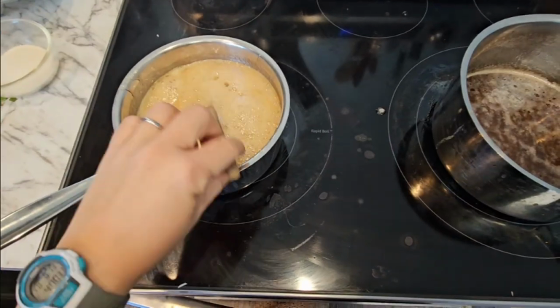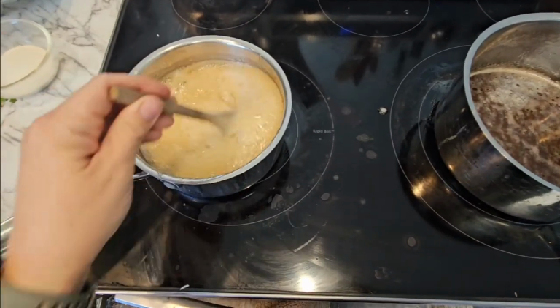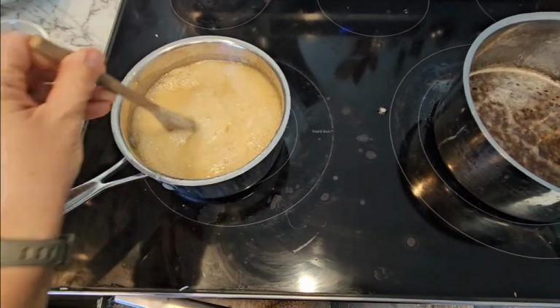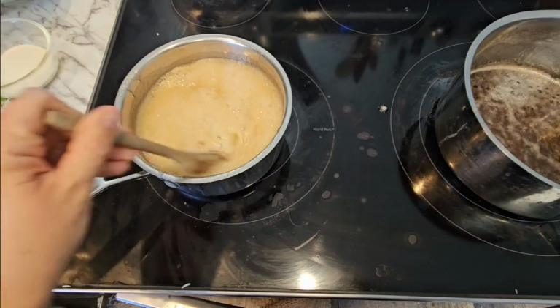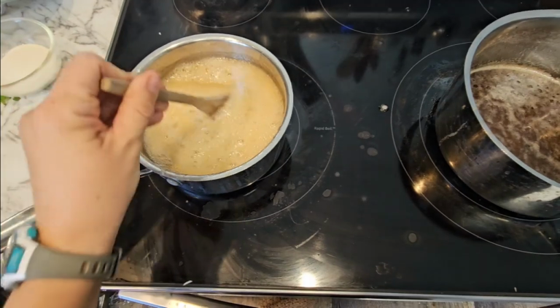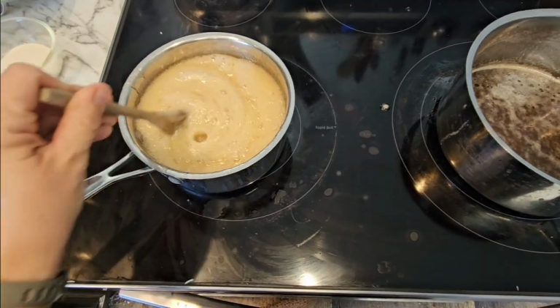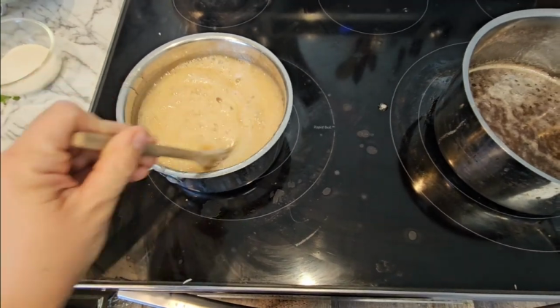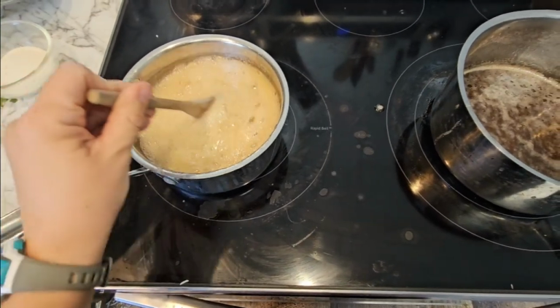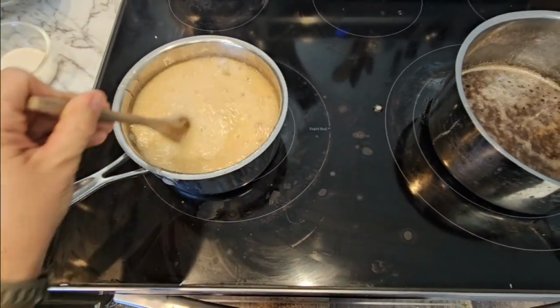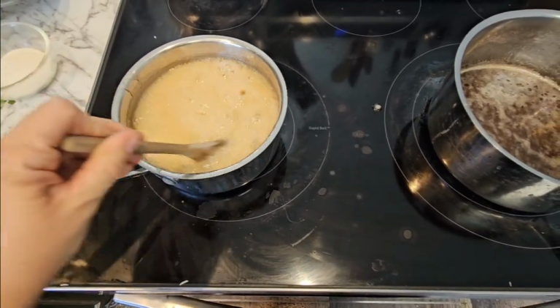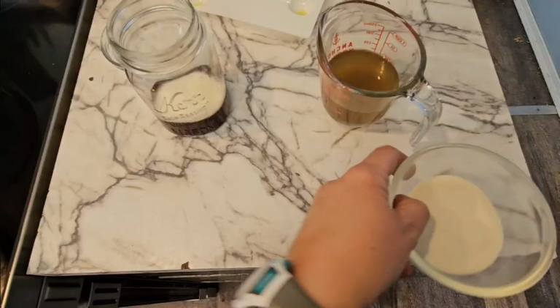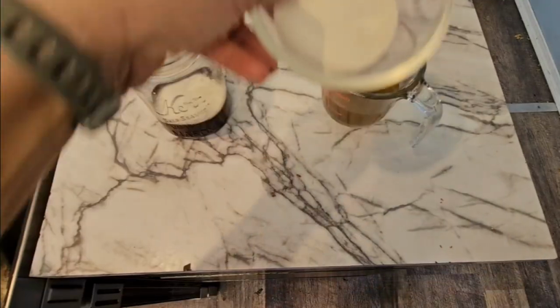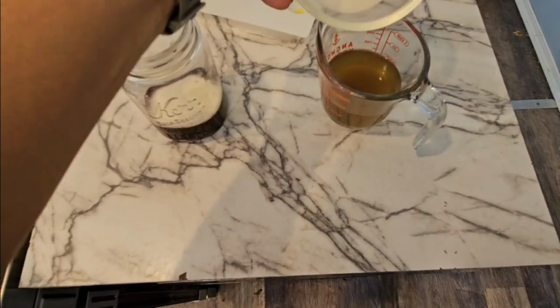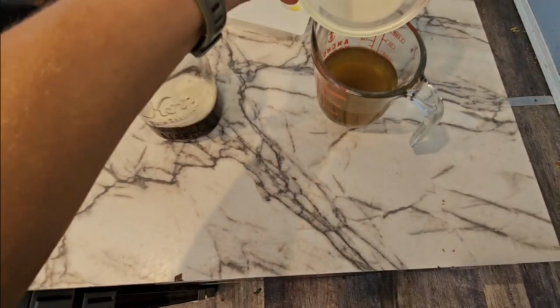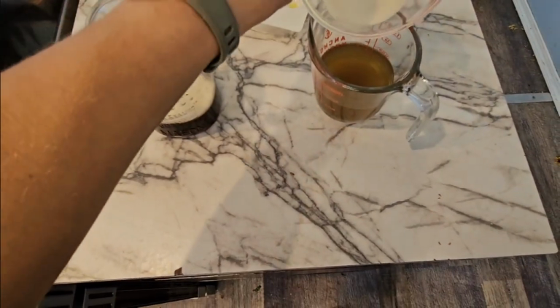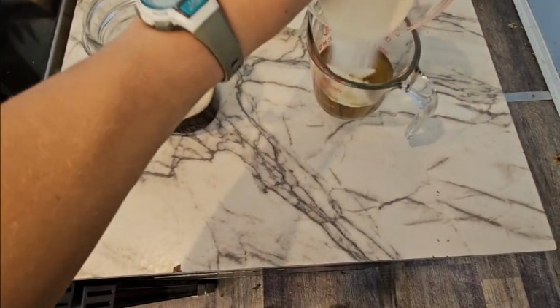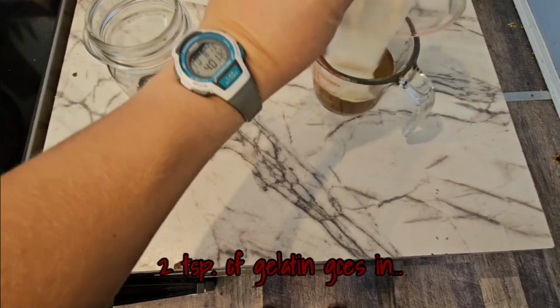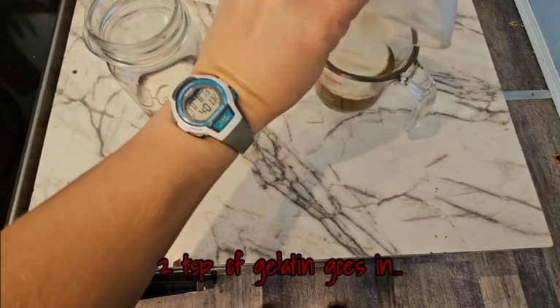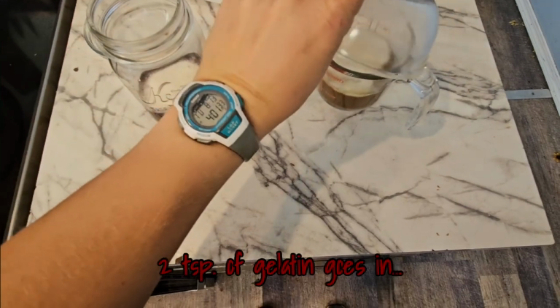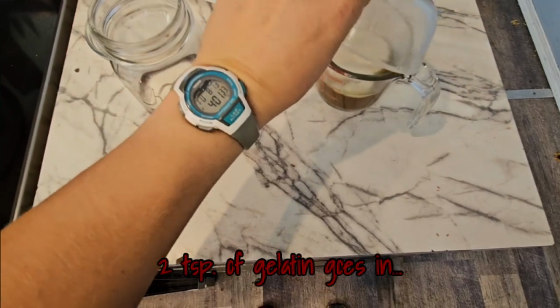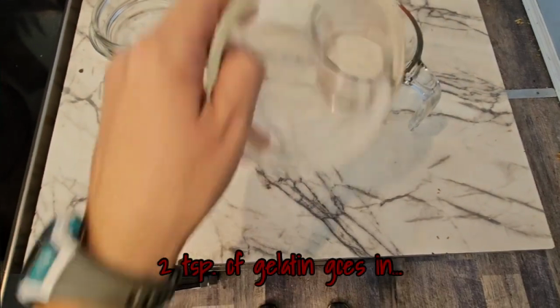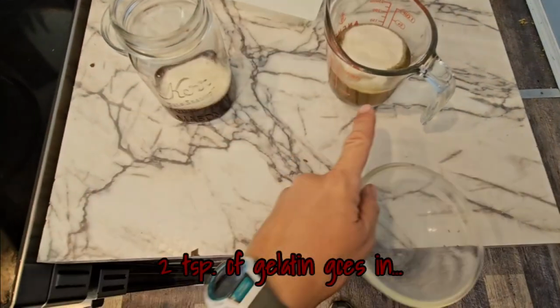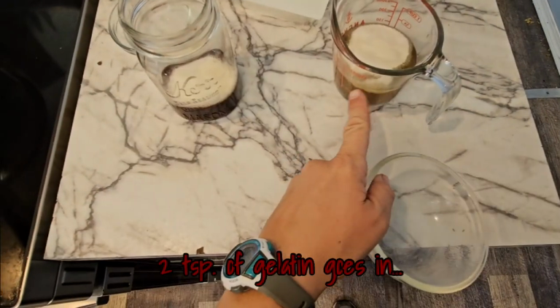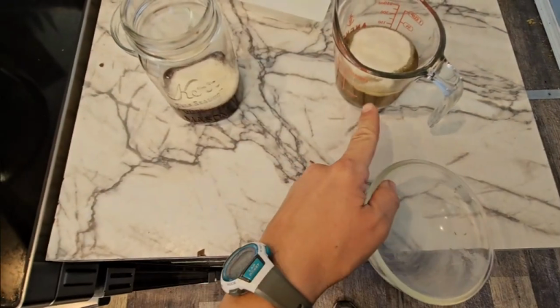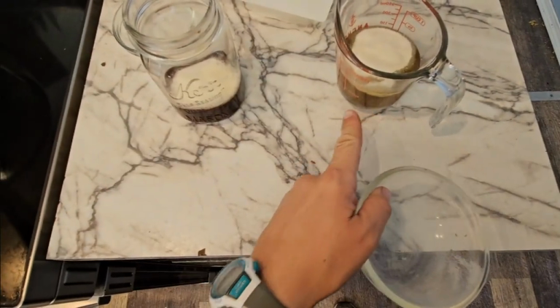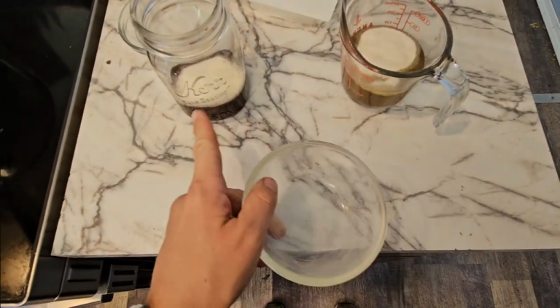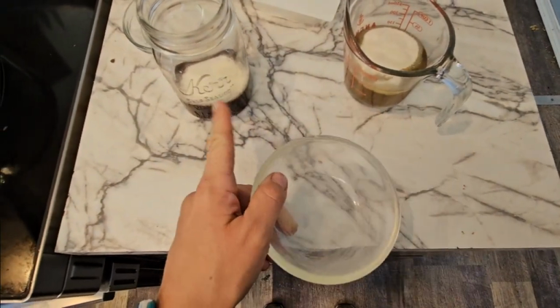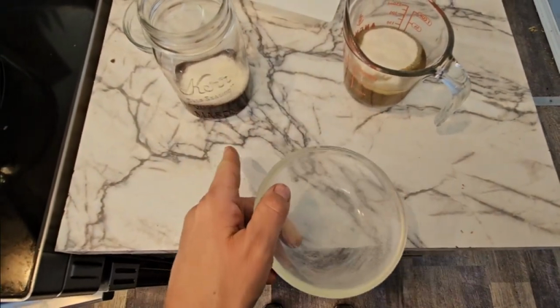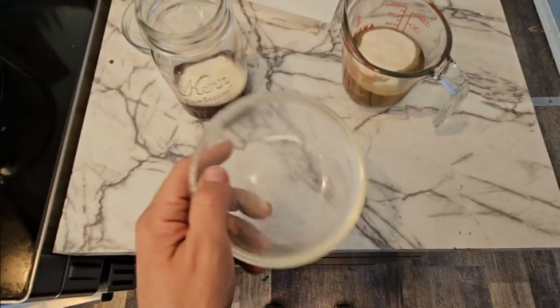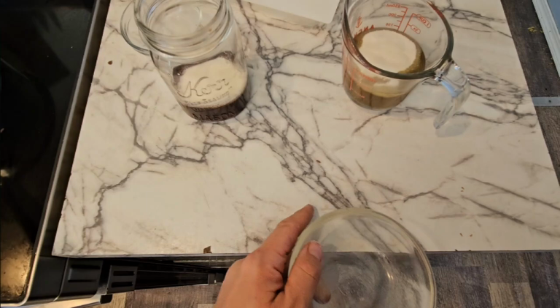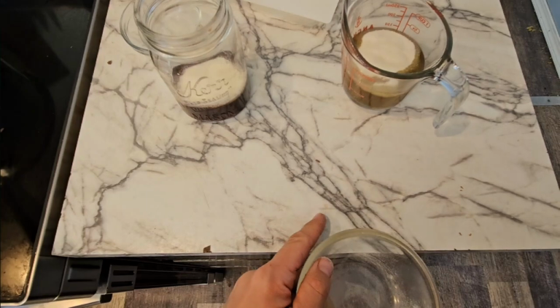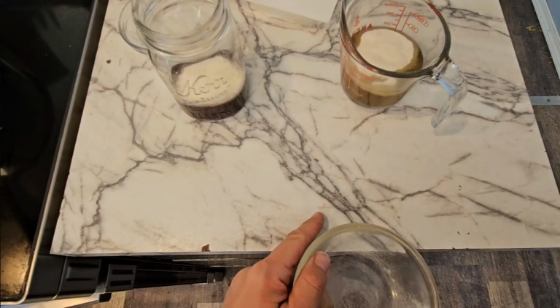And now we're going to turn off the heat and let them cool down. And the decoction here — we want this gelatin to mix and incorporate fully before we dump it into the syrup.